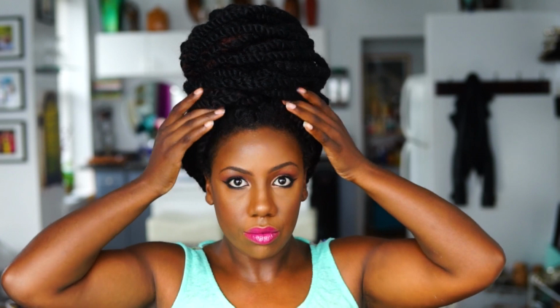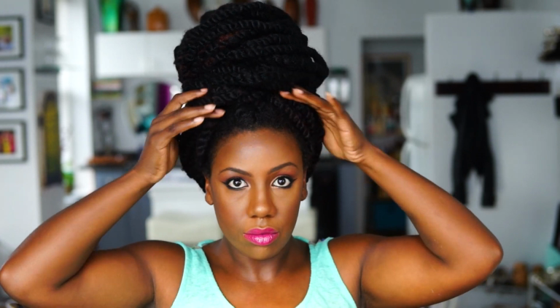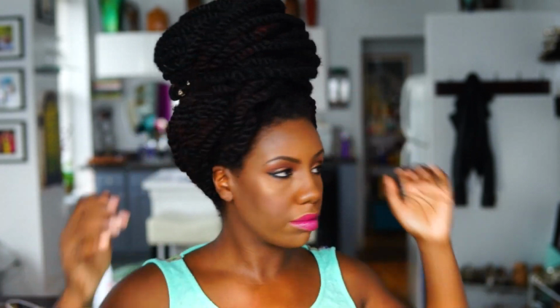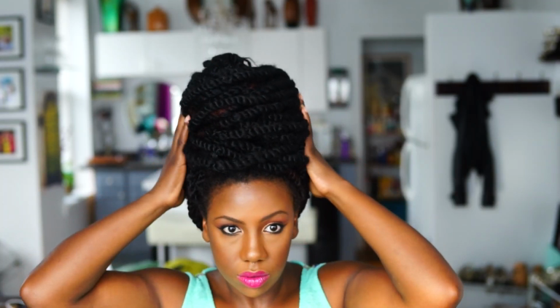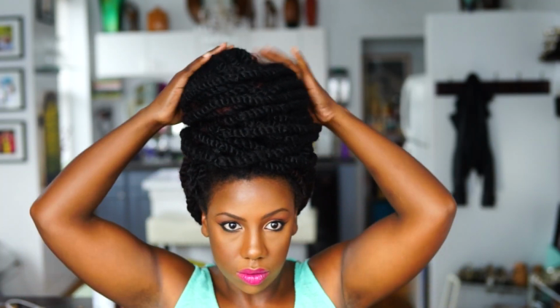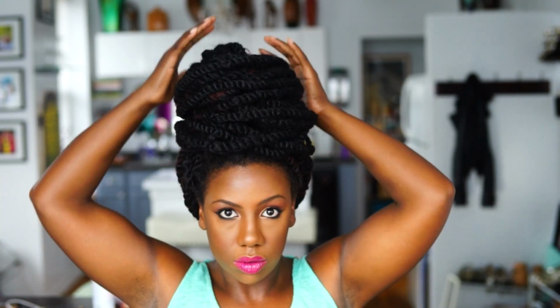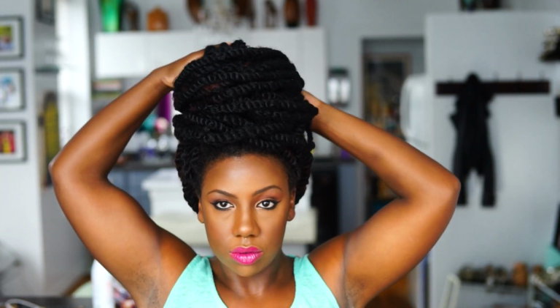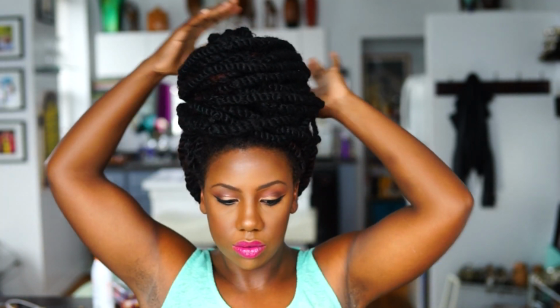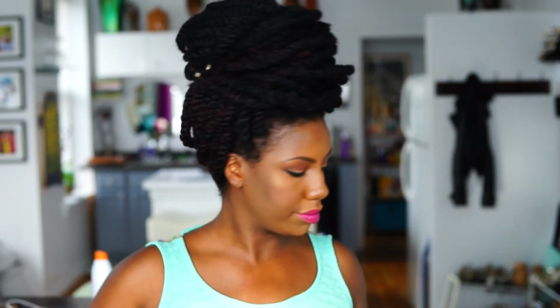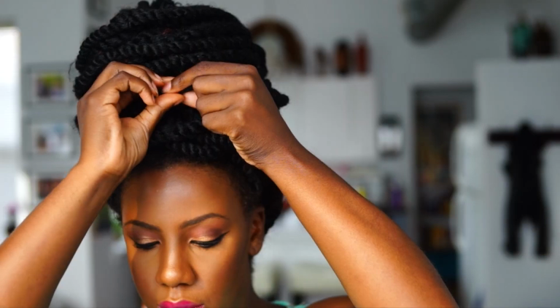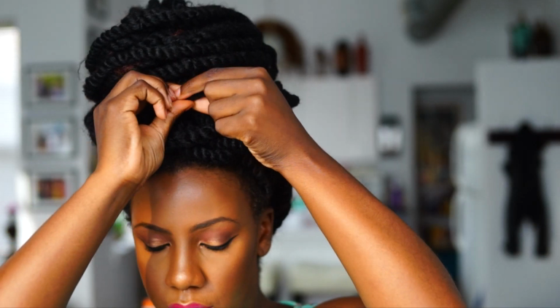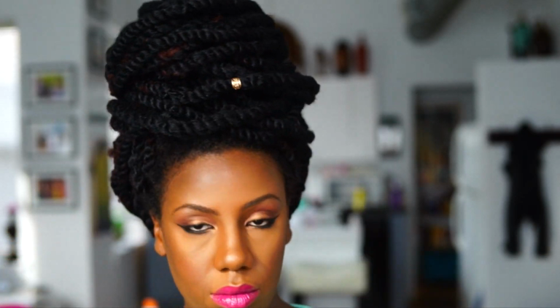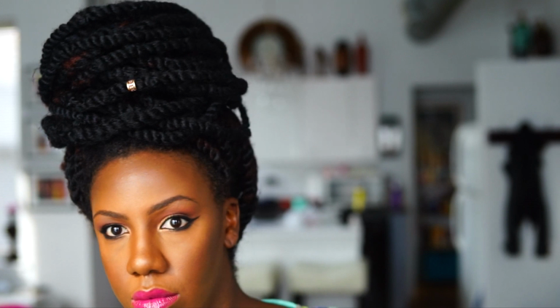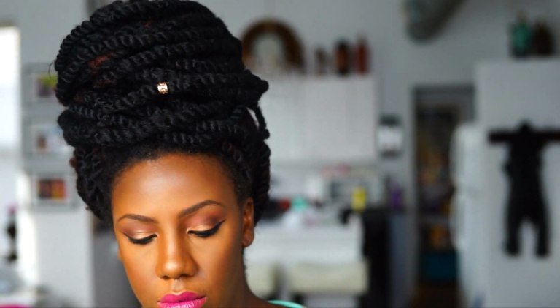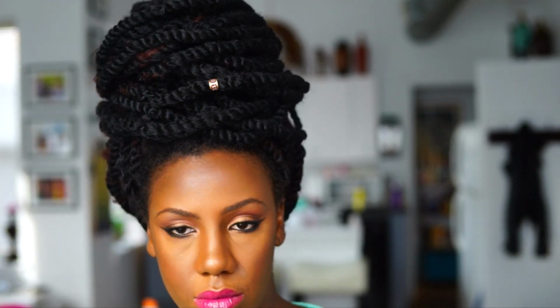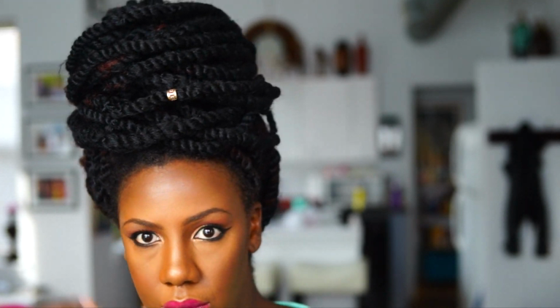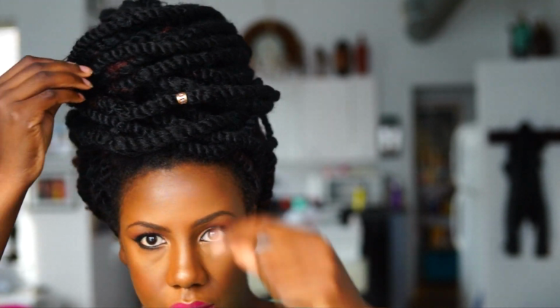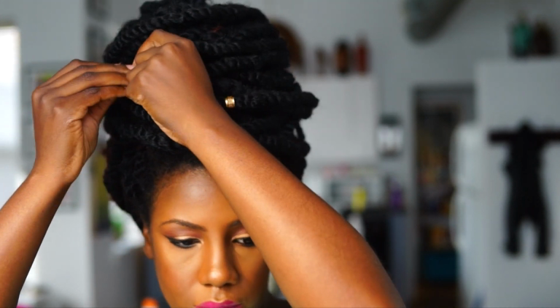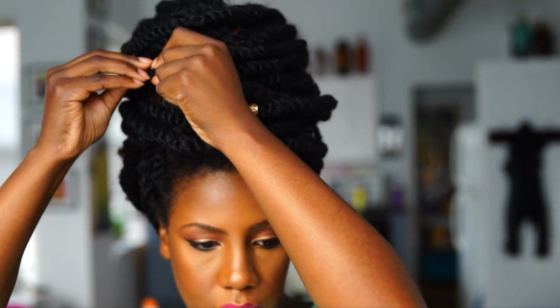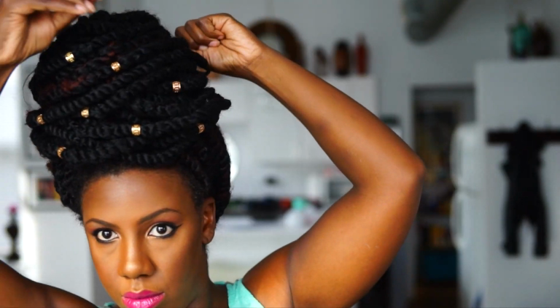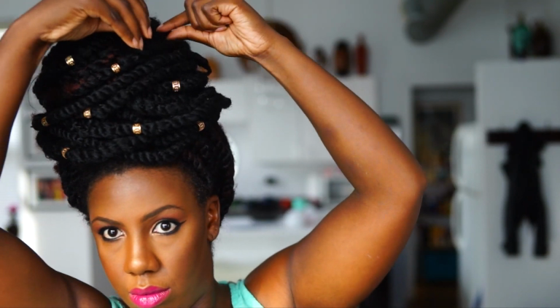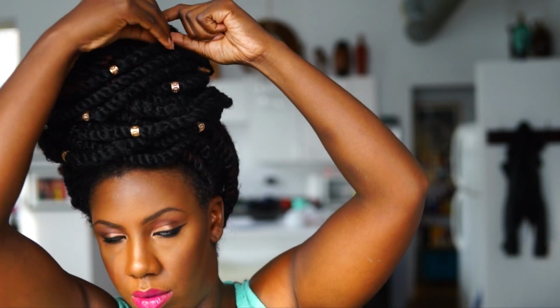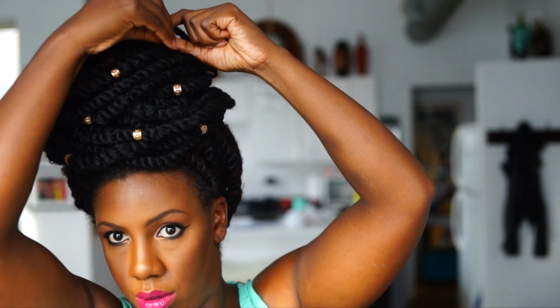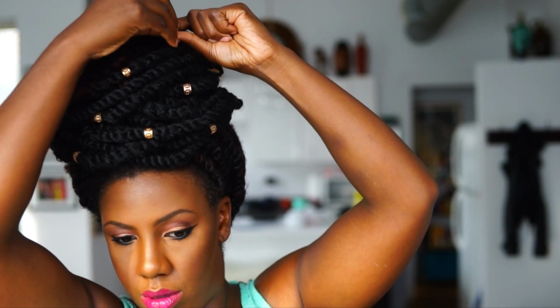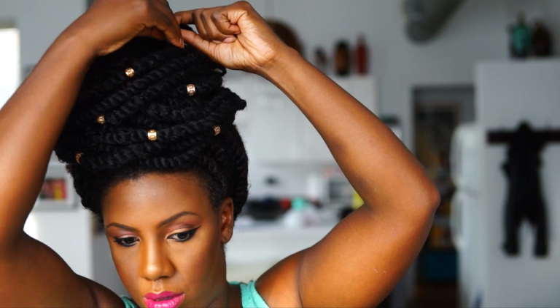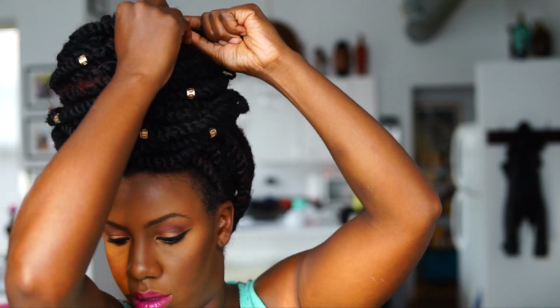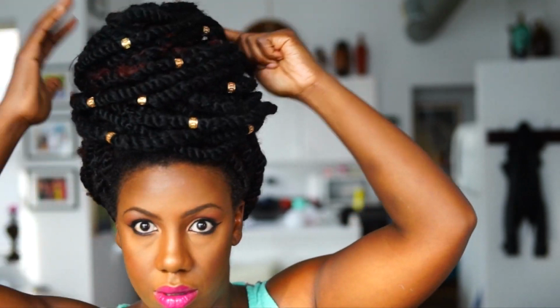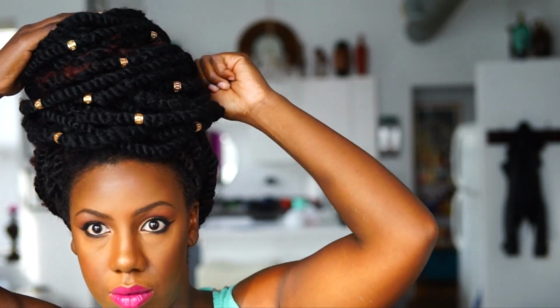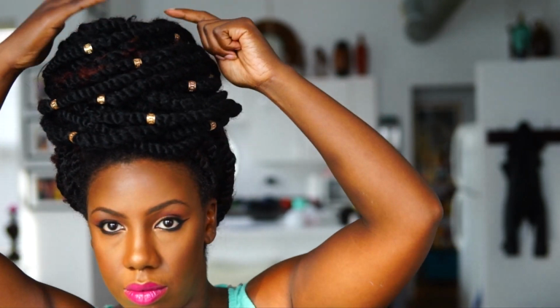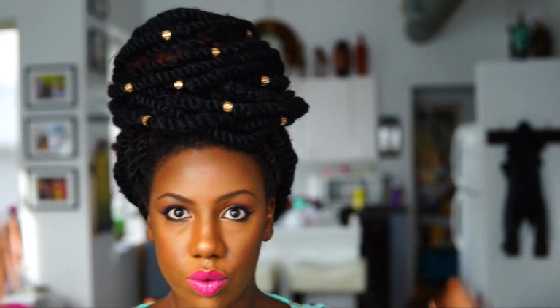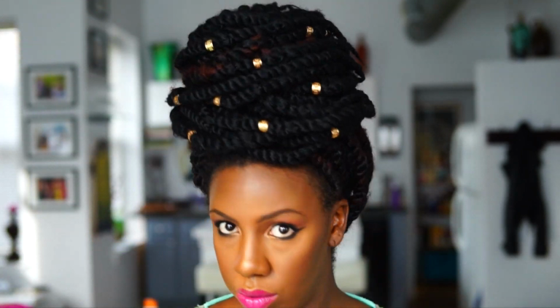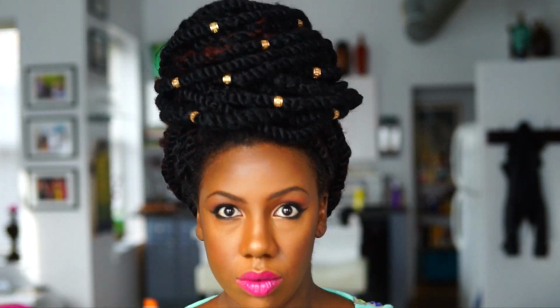And this is my result. I just add some lock jewelry in the front, and that's pretty much it.